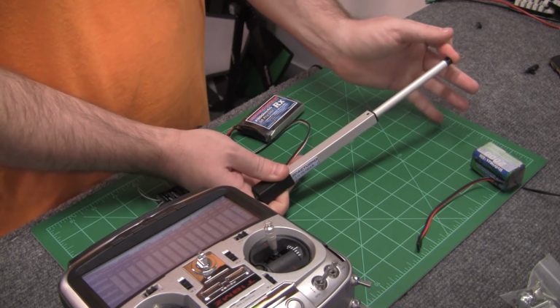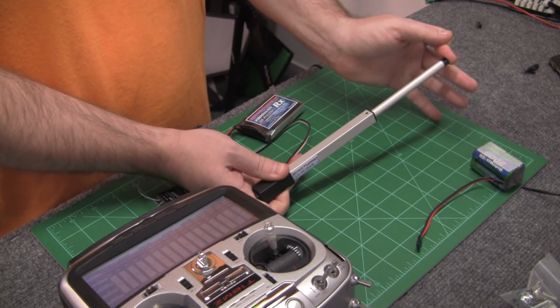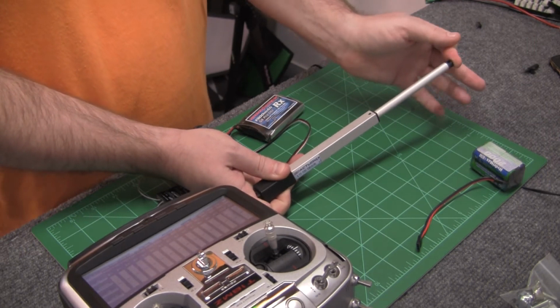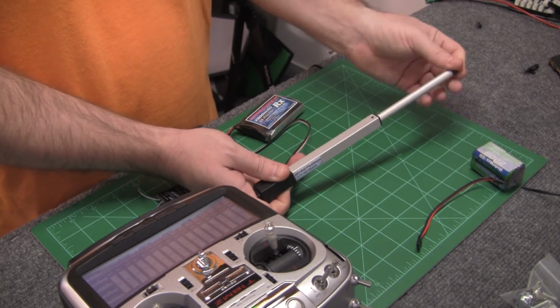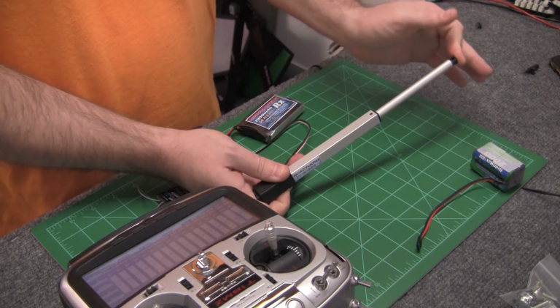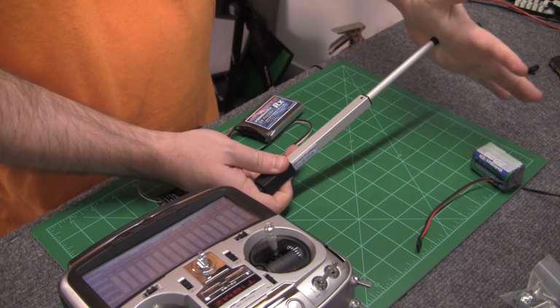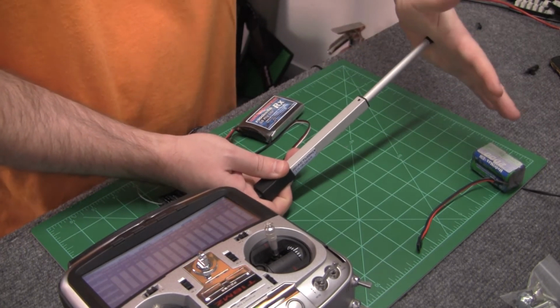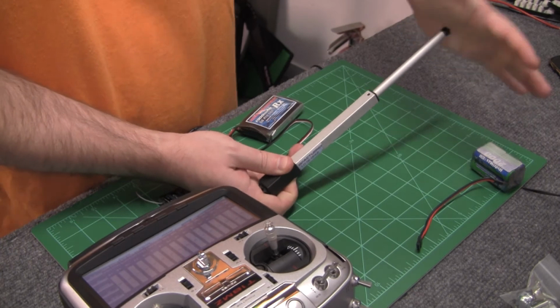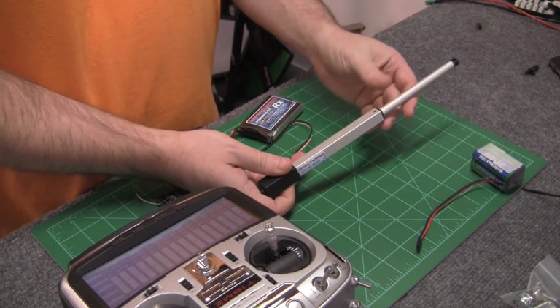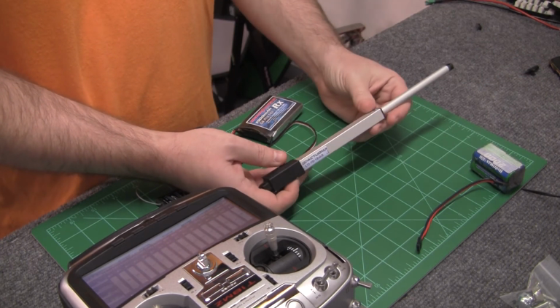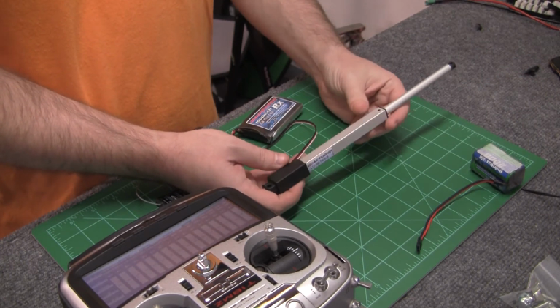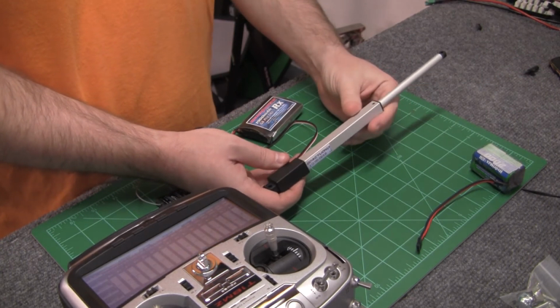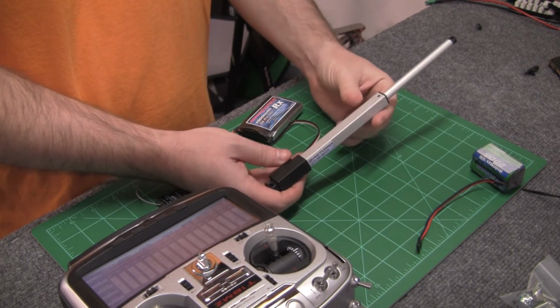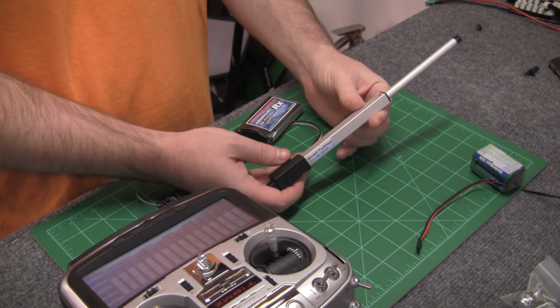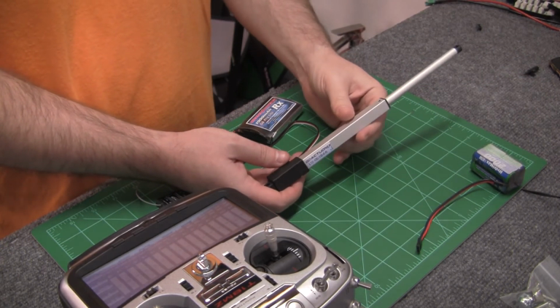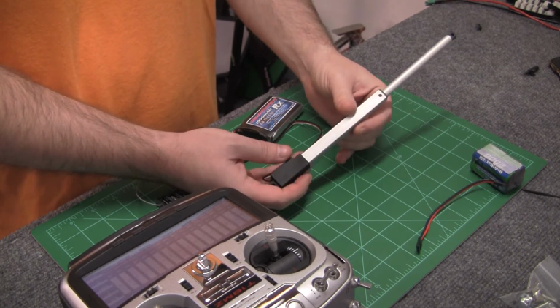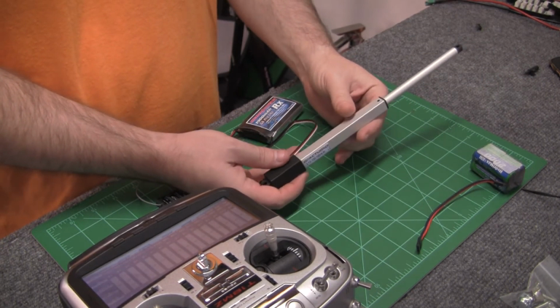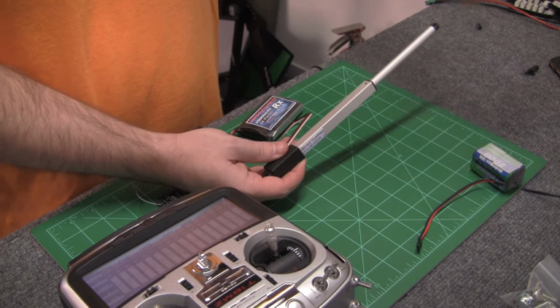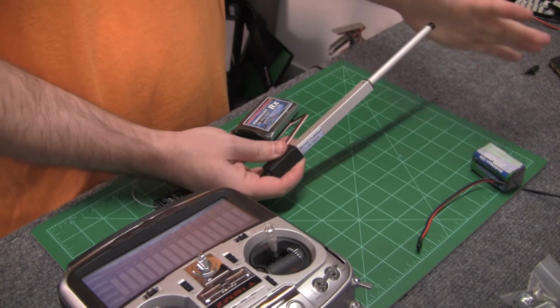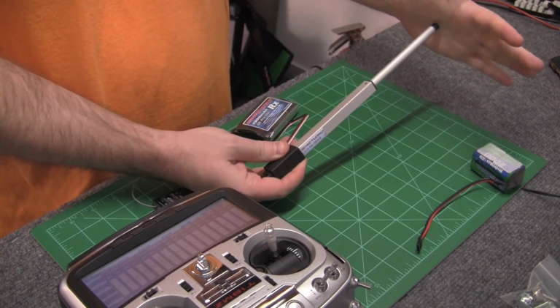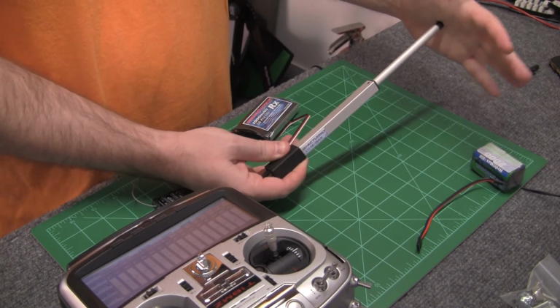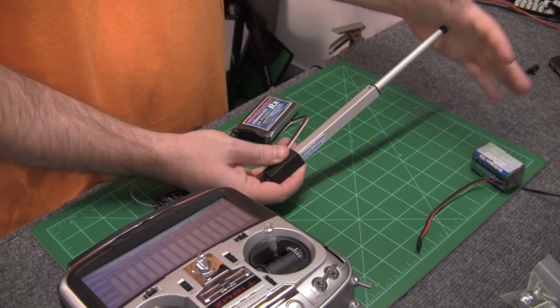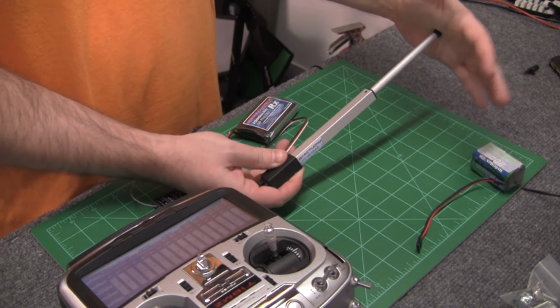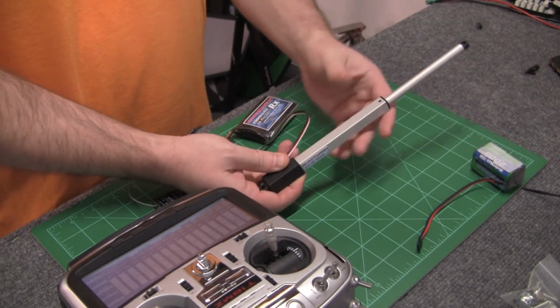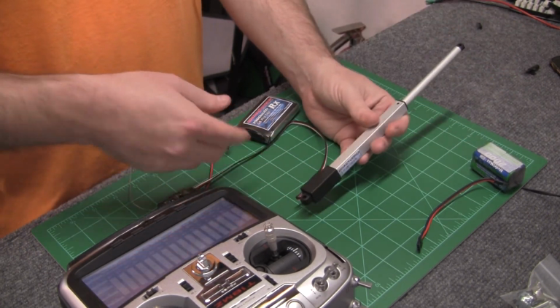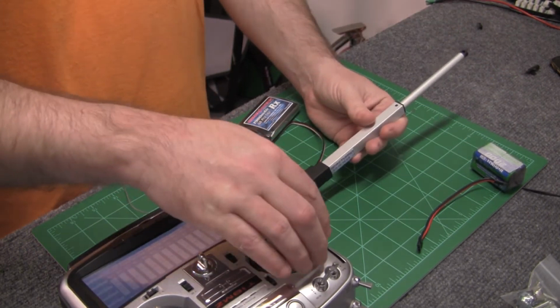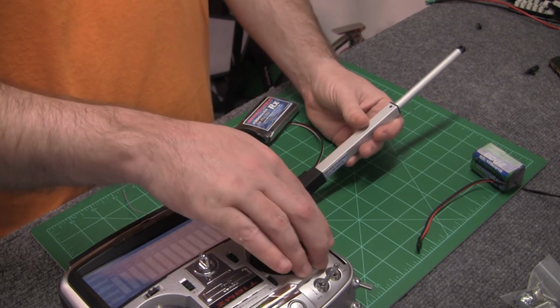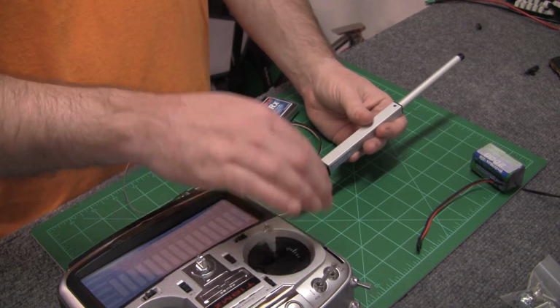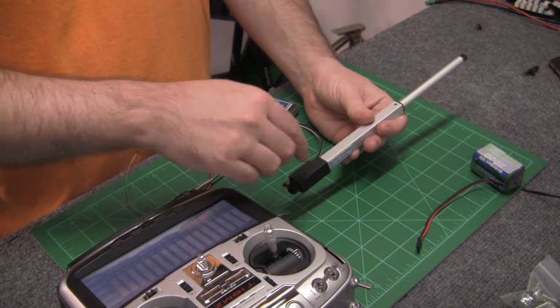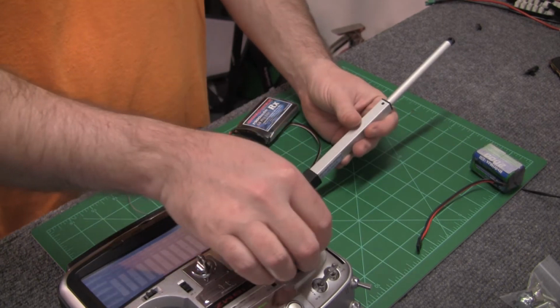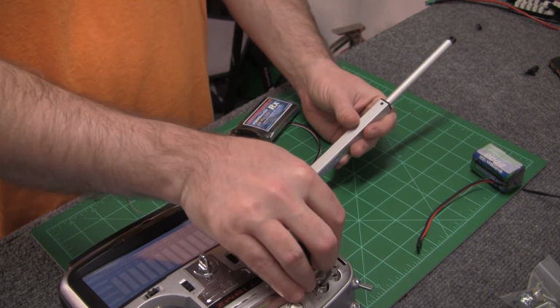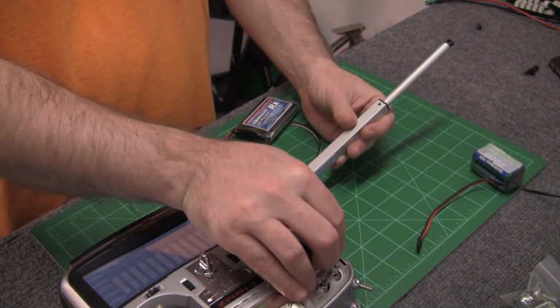I mean, once it's in its position and moved, you're not compressing it. So once it's locked, or once it stops moving, it's staying there. The only way to get it to go back in is to have voltage on it and make the motor bring it back in.